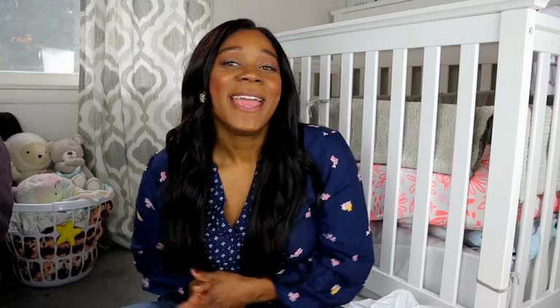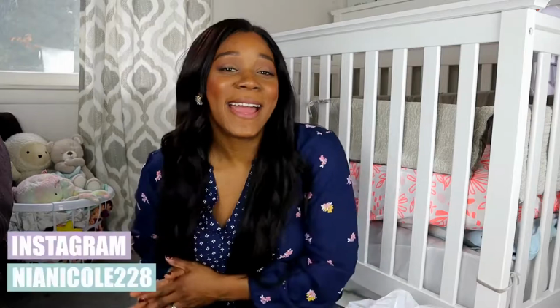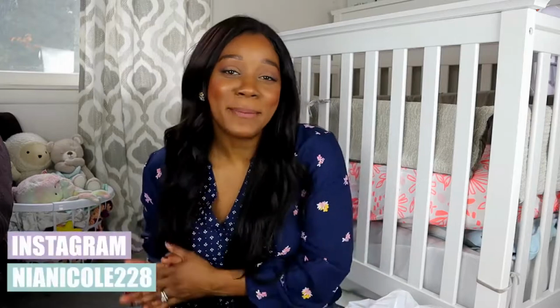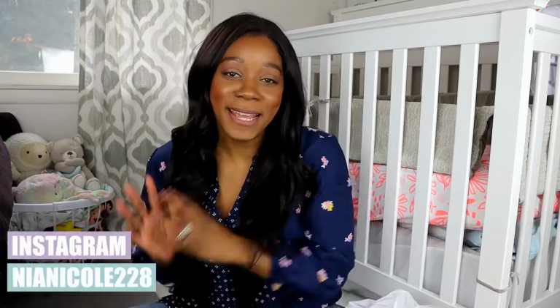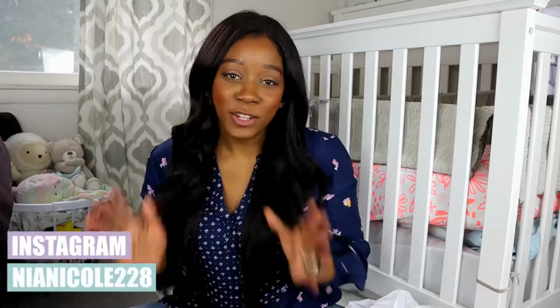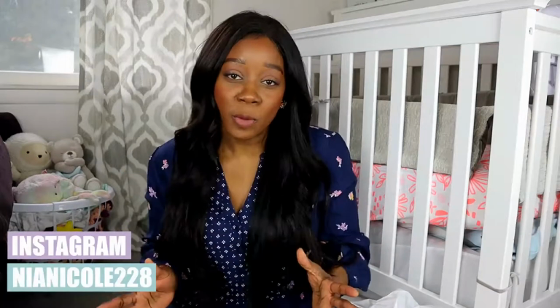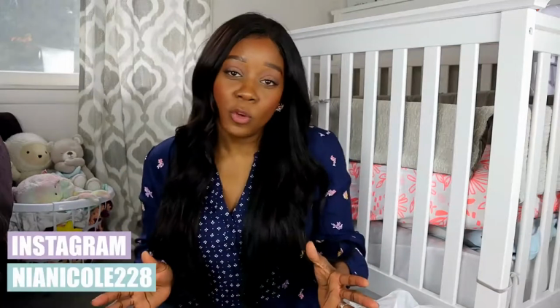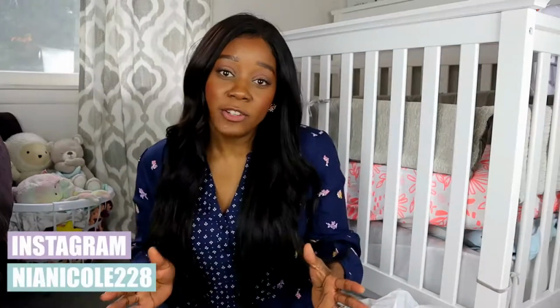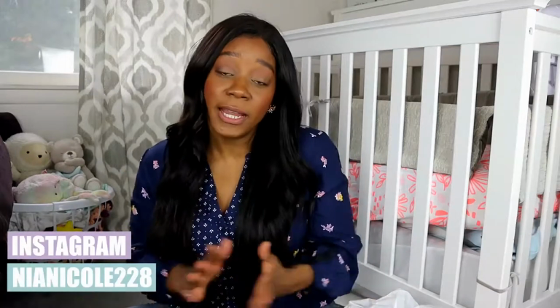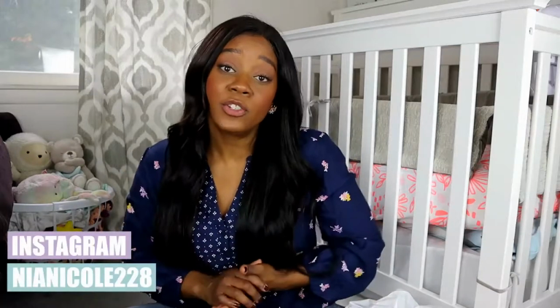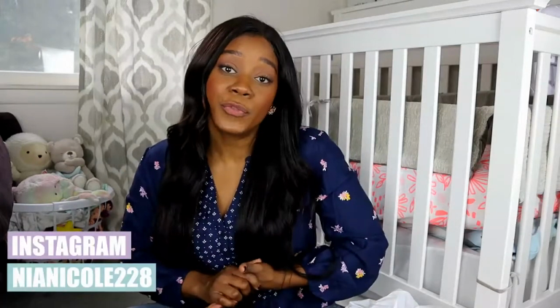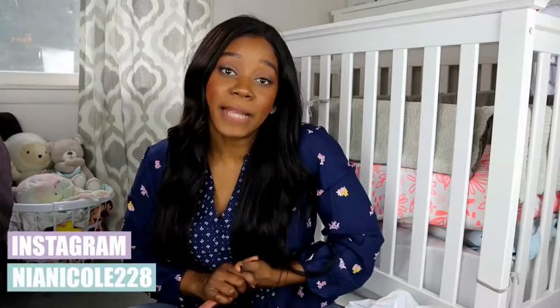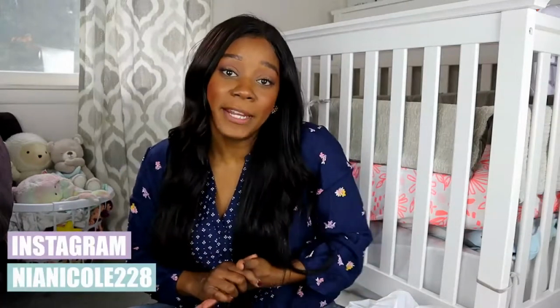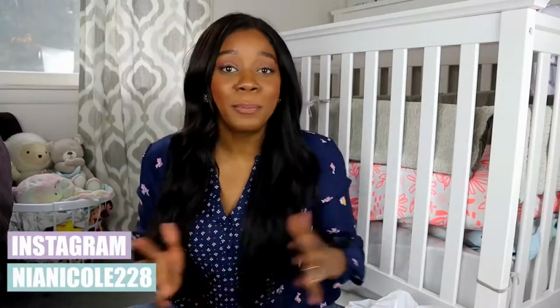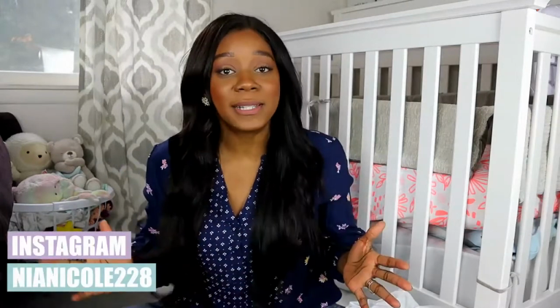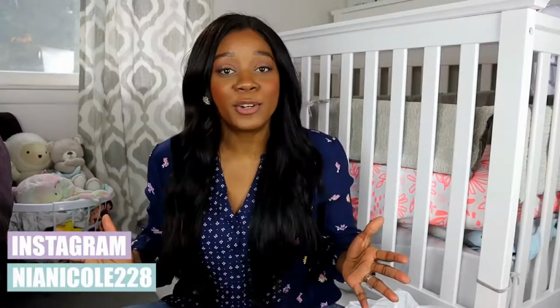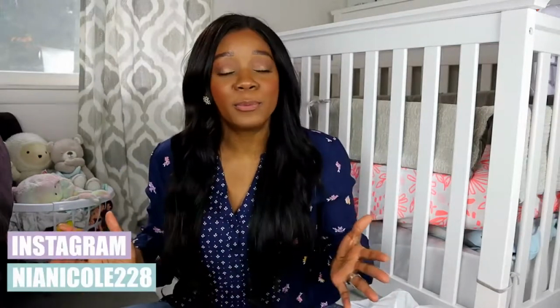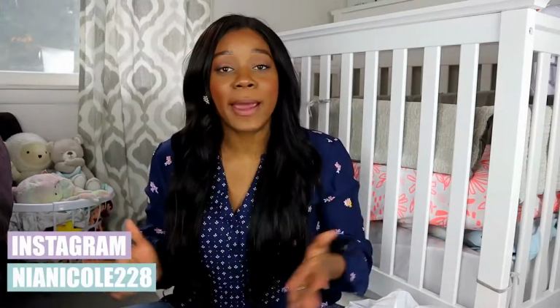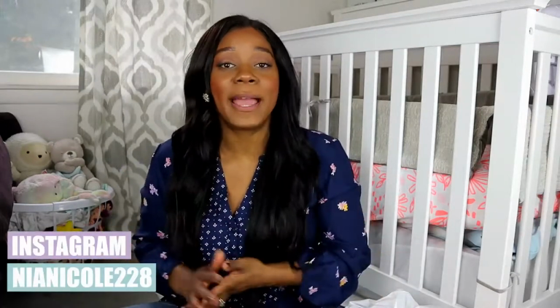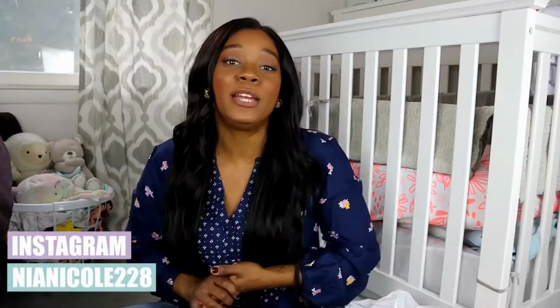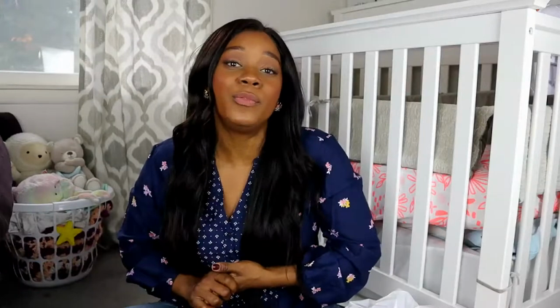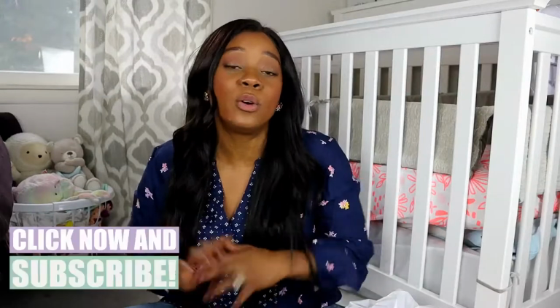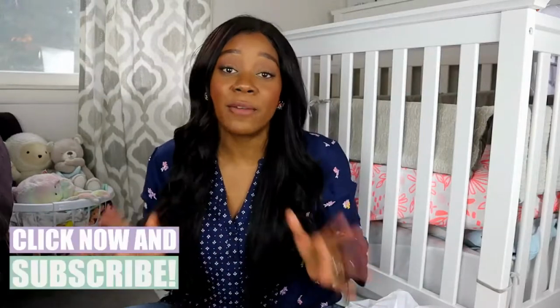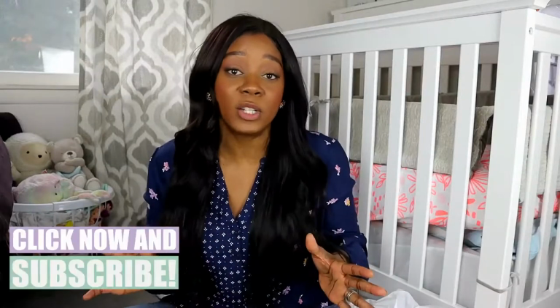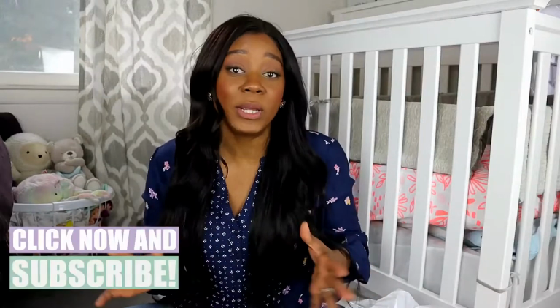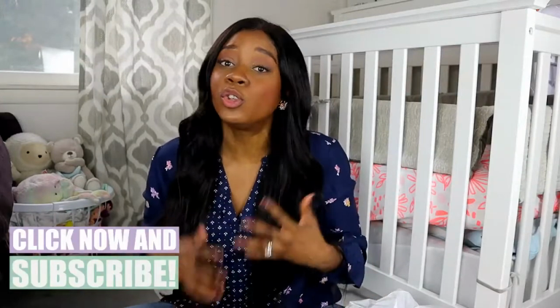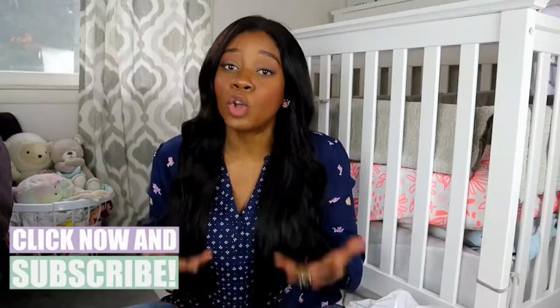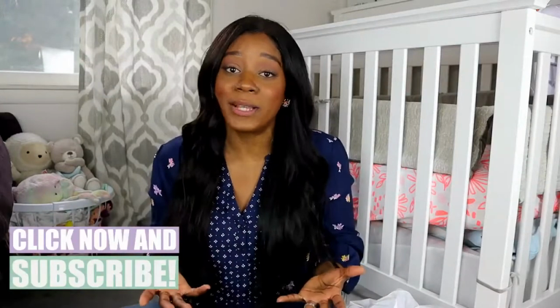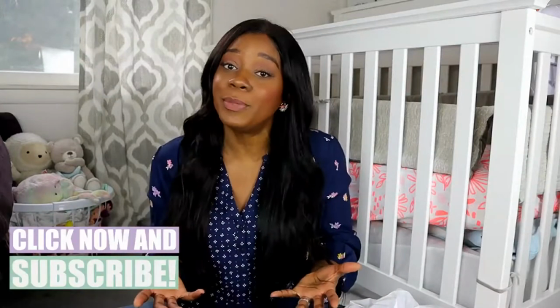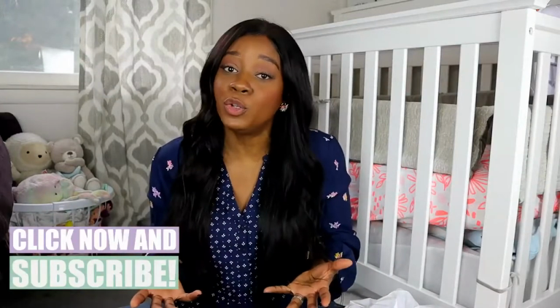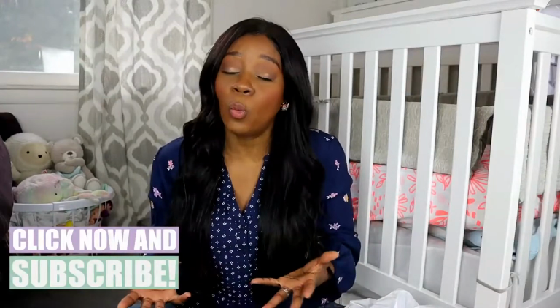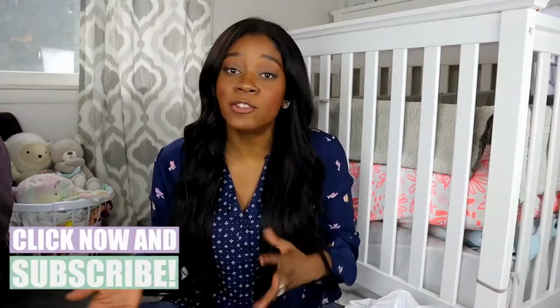Hey guys, I'm Nia. Thank you so much for watching. If this is your first time here, please consider subscribing. I make new videos every single week, so there's always something new to watch.